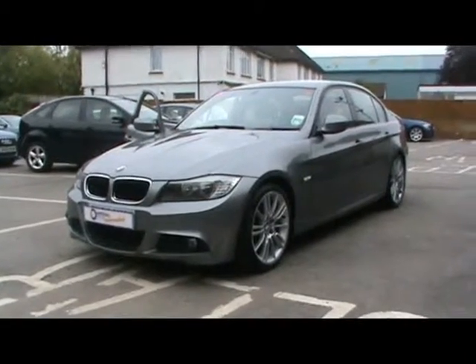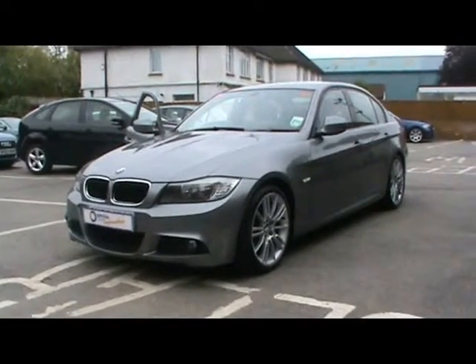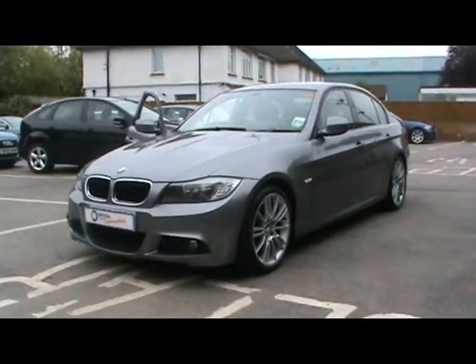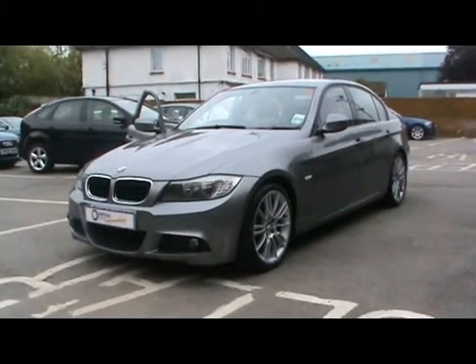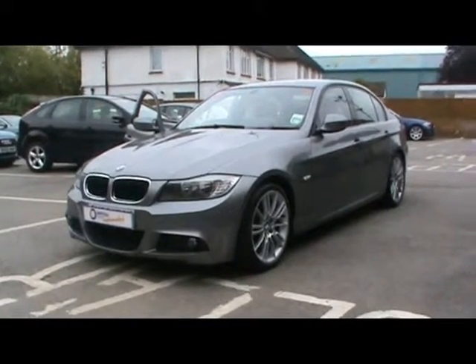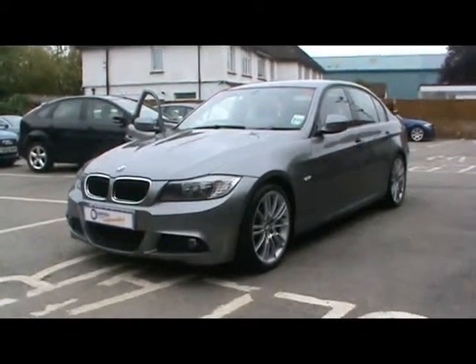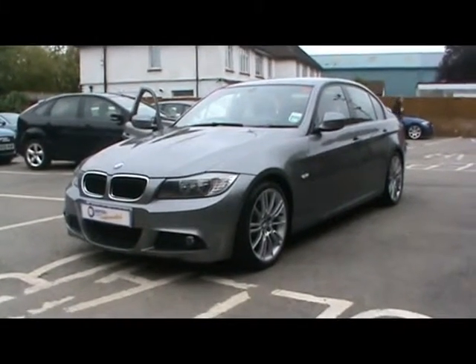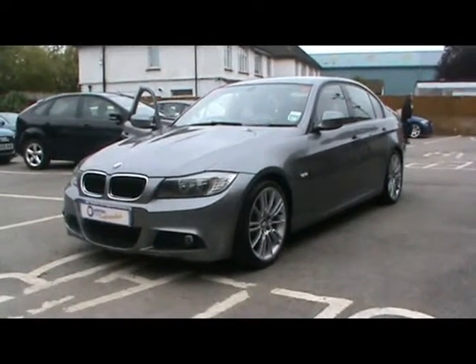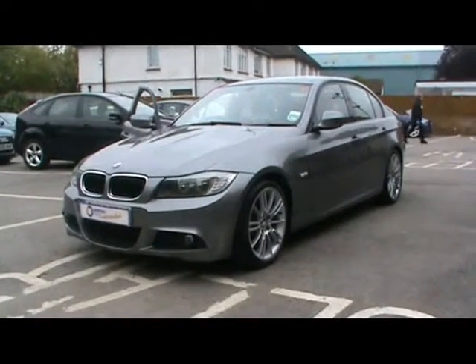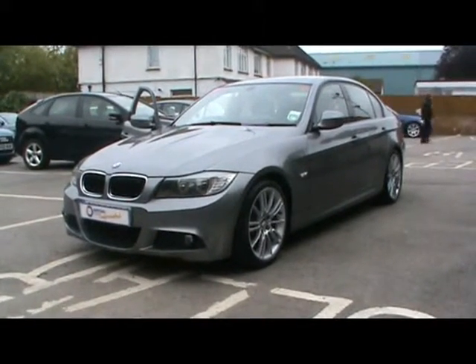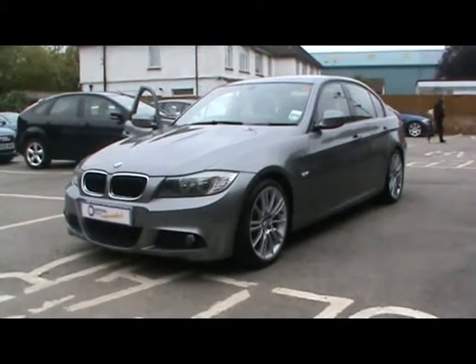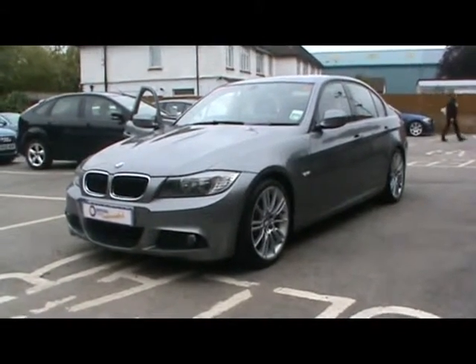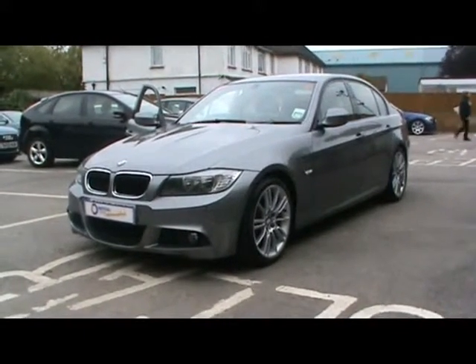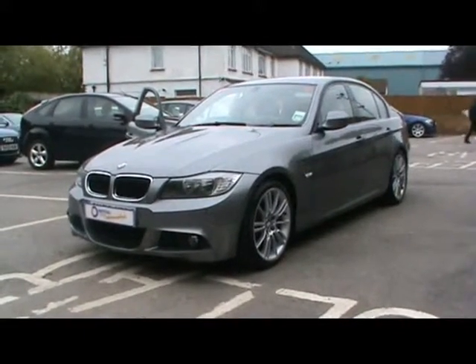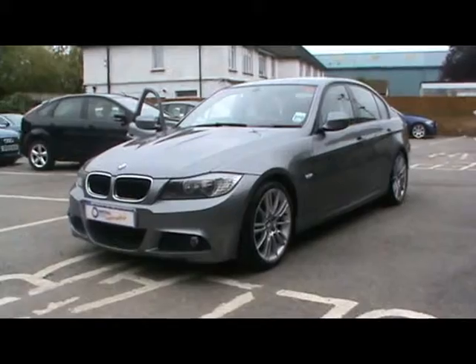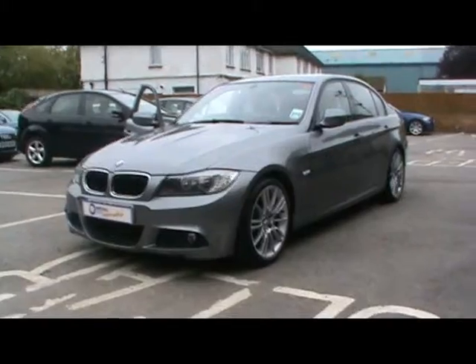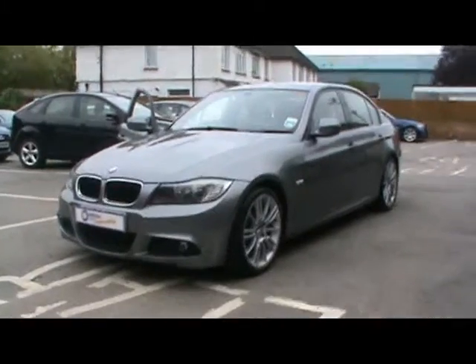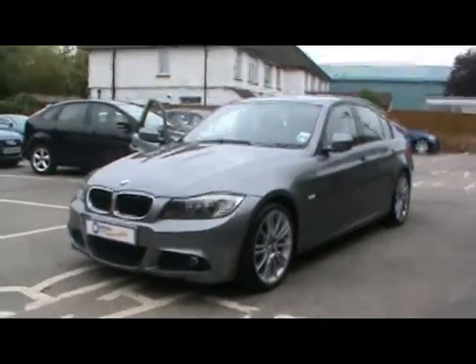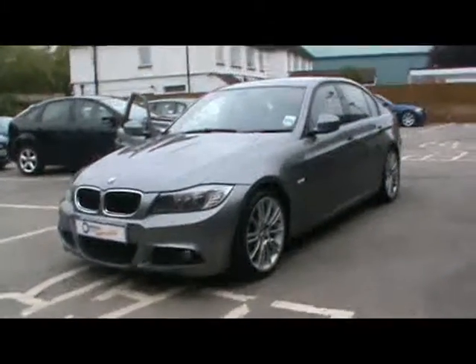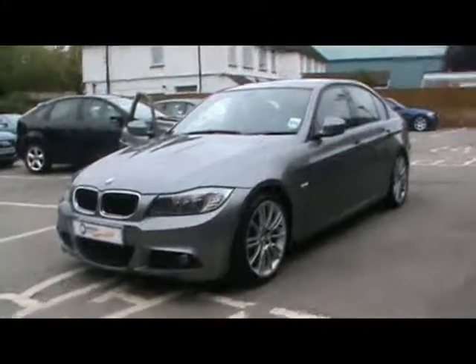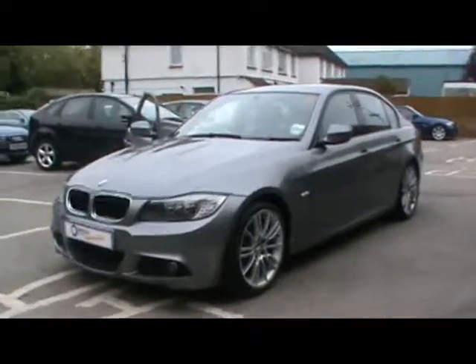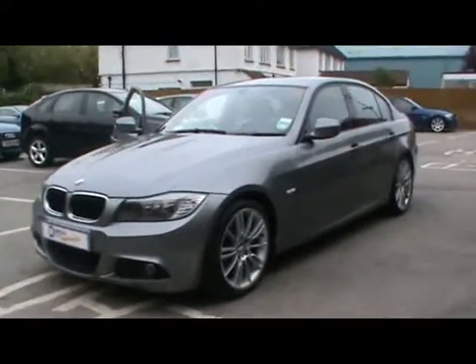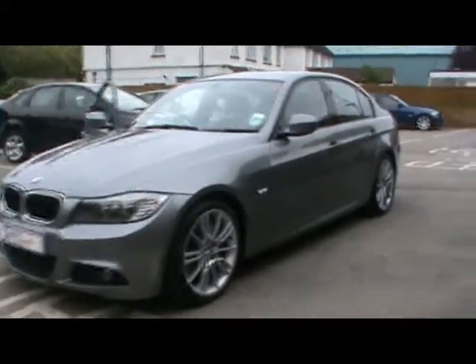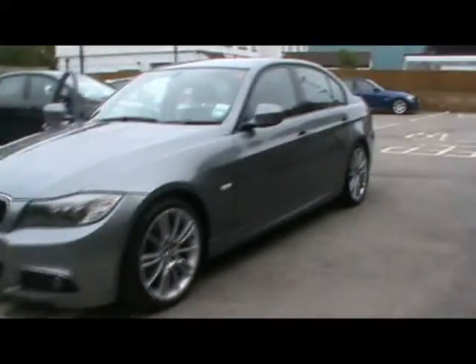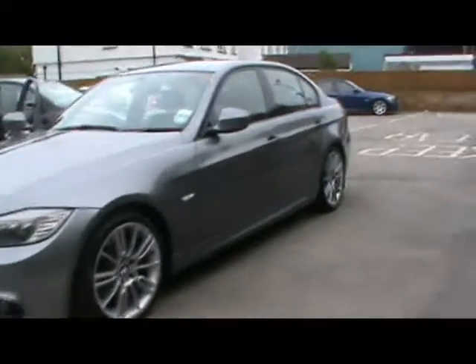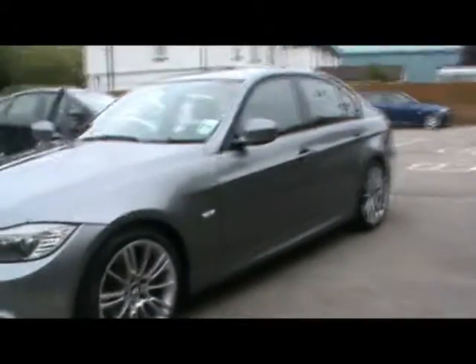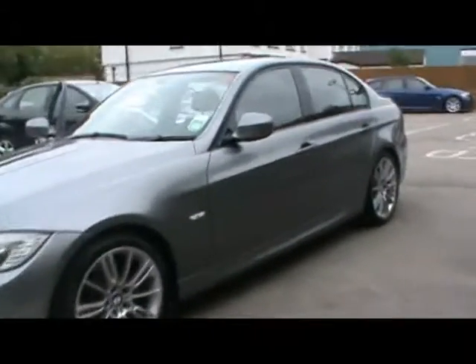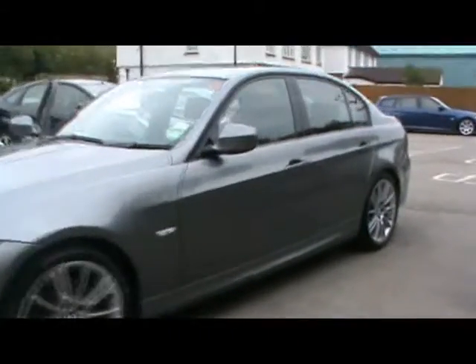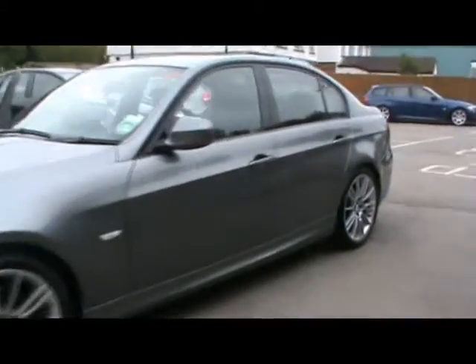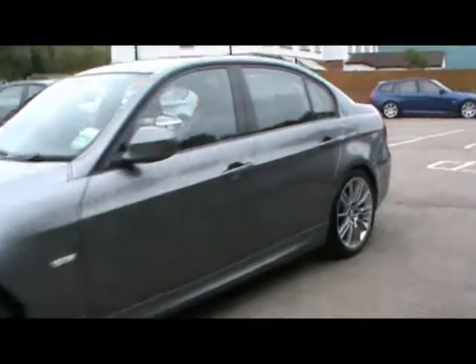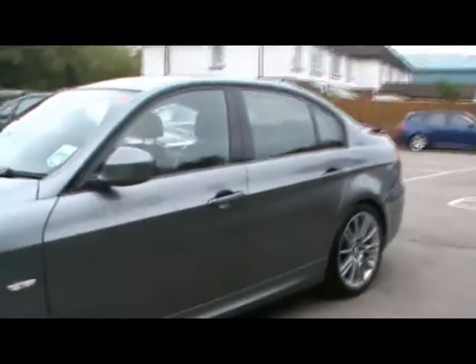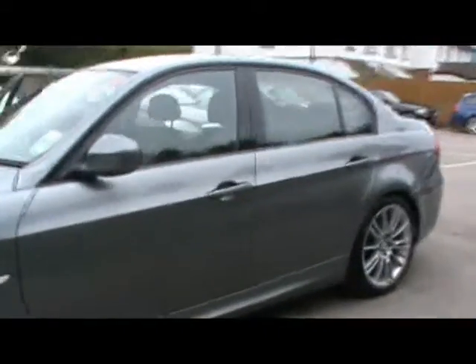Welcome to Imperial Cars. We have a BMW 320d M Sport, 159 plate. Let's go for a quick tour around the car to highlight some features and to give you a good idea of the condition as well.